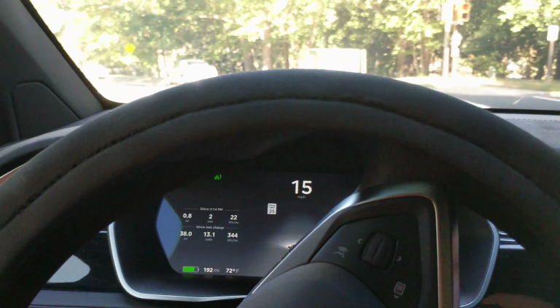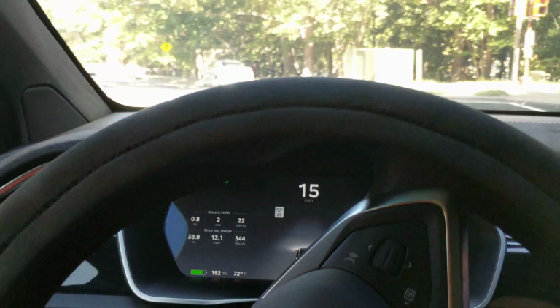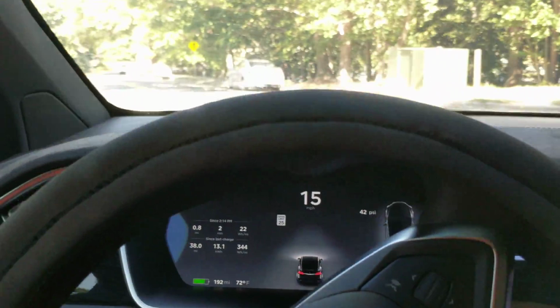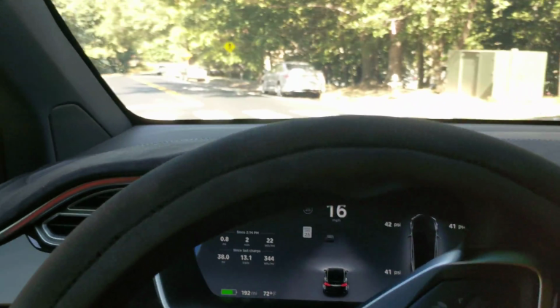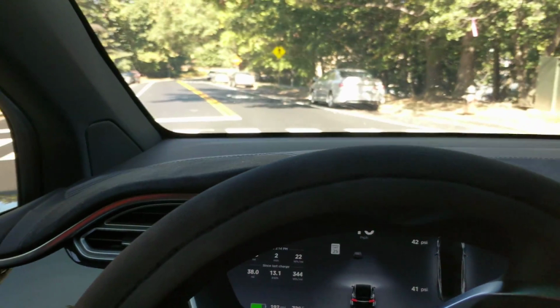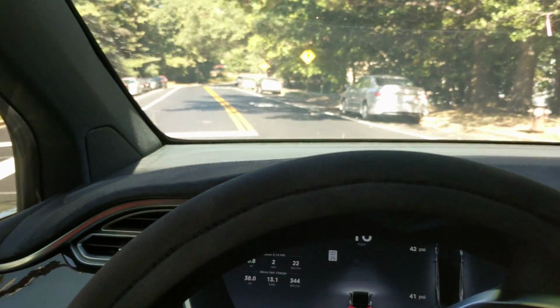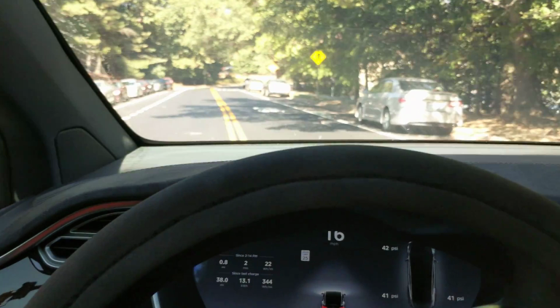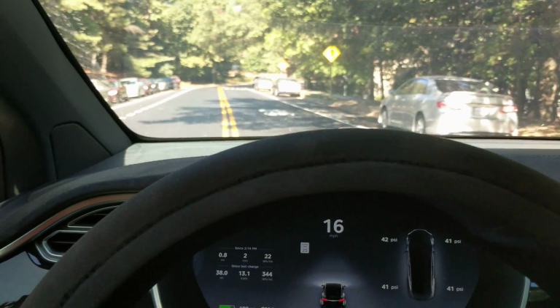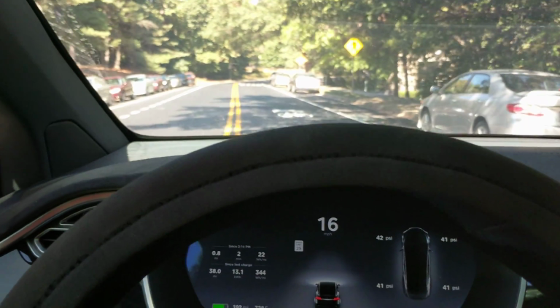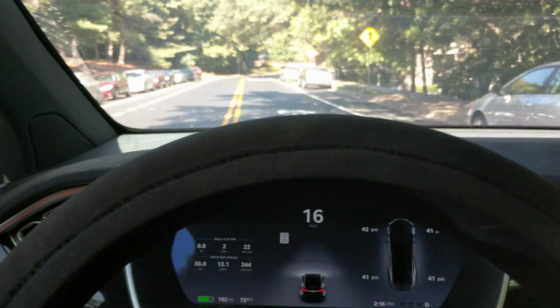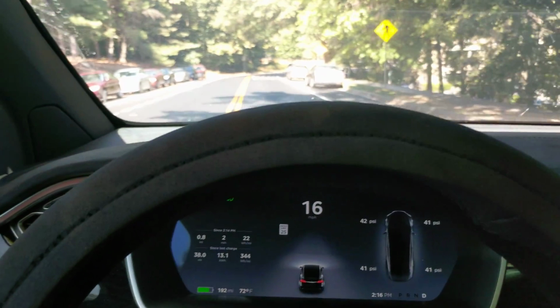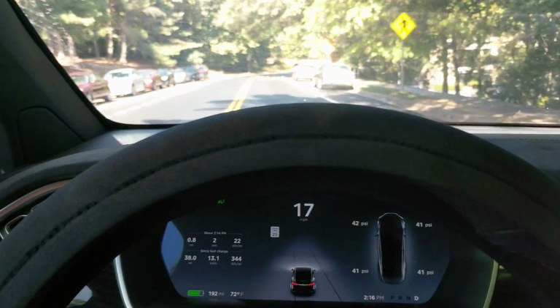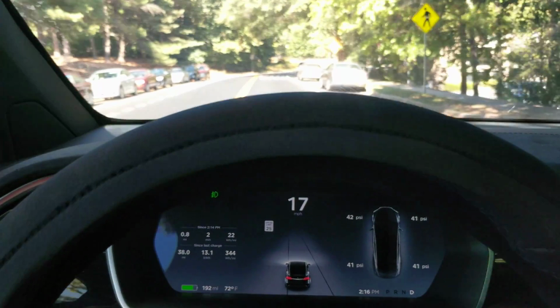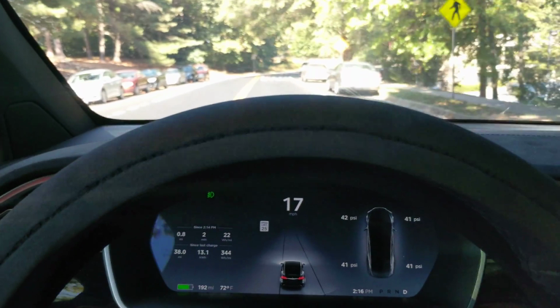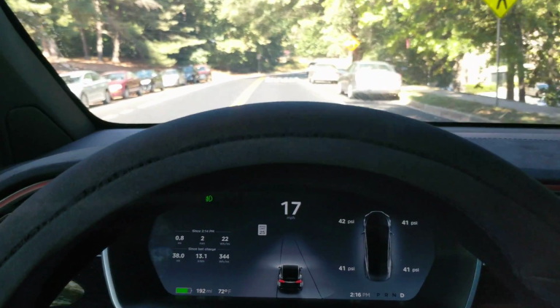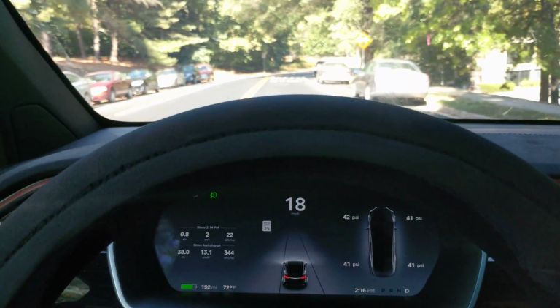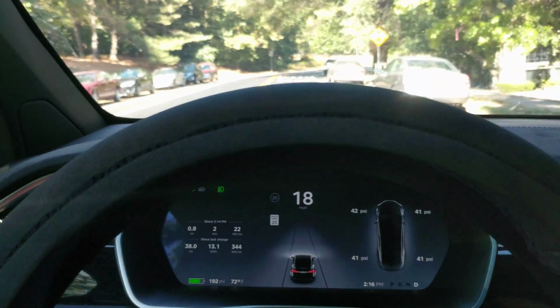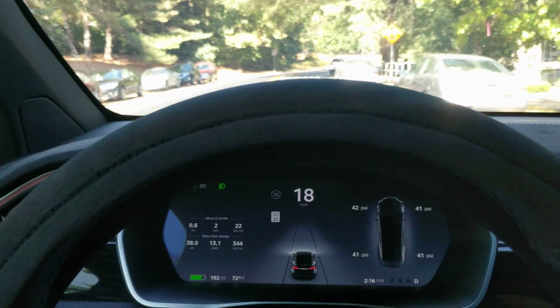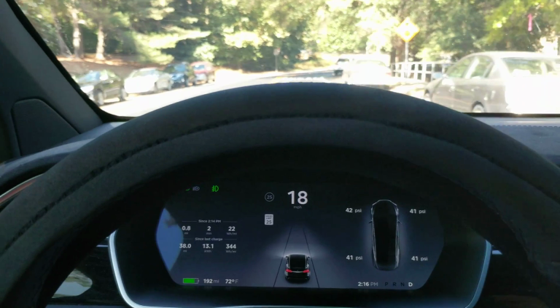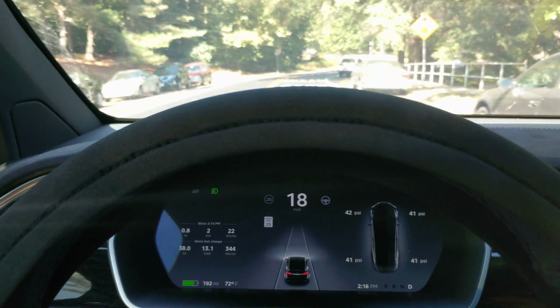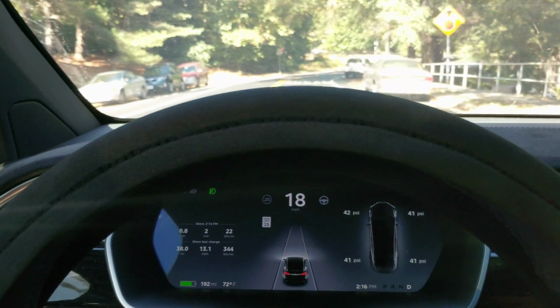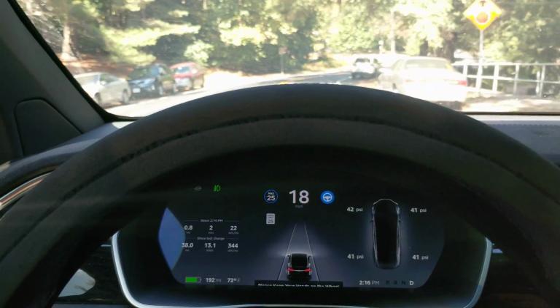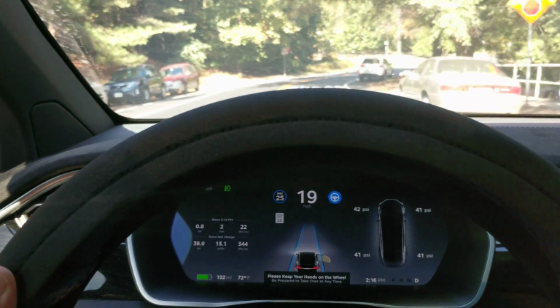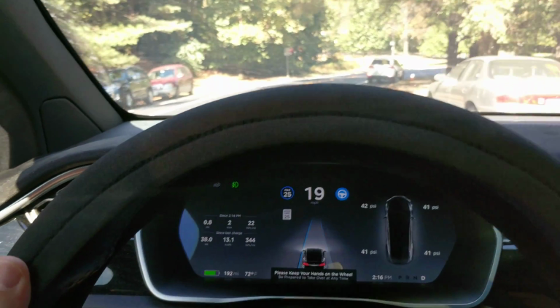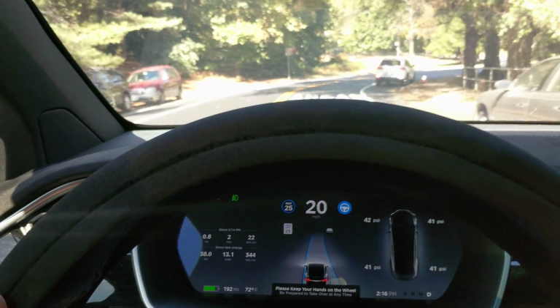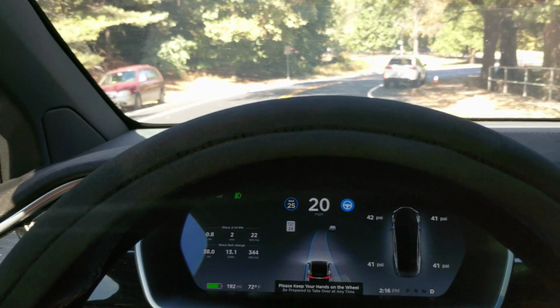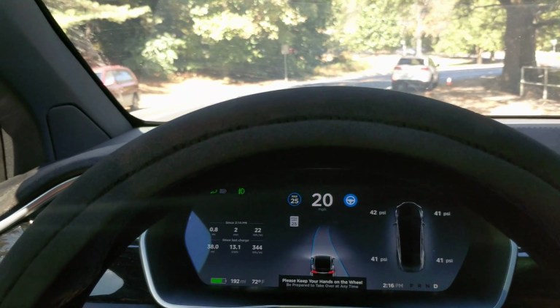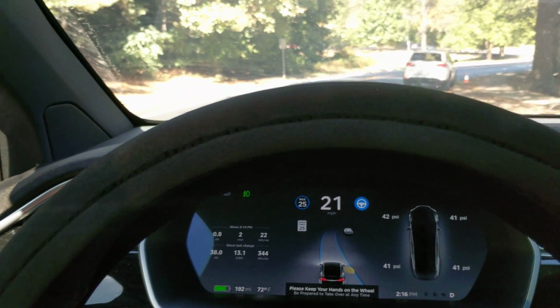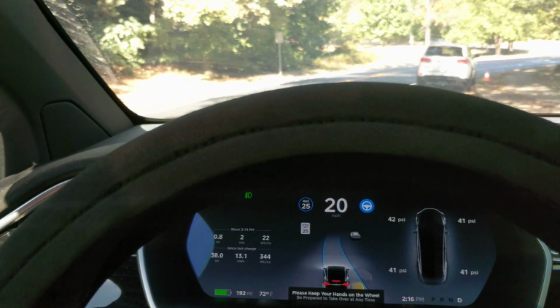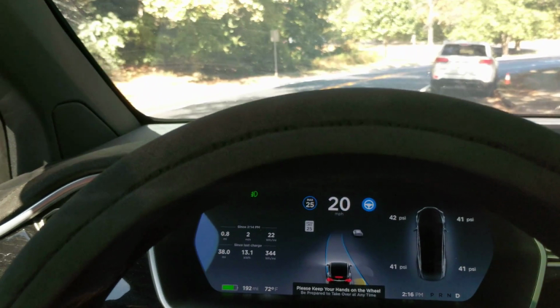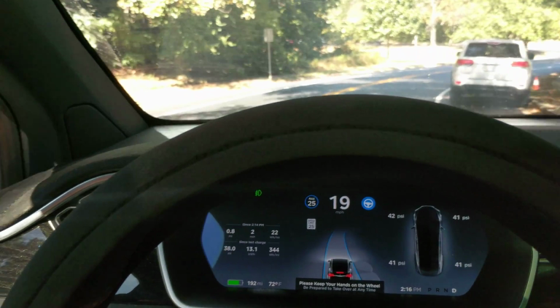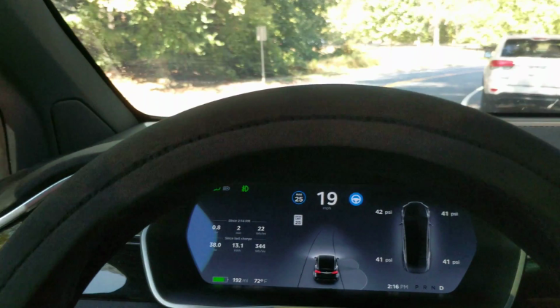This is the toughest turn right here. As you can see, it's not actually a turn — it goes straight — but it looks like a turn. Let's see if we can engage the system here. Now we're getting too close to that car.